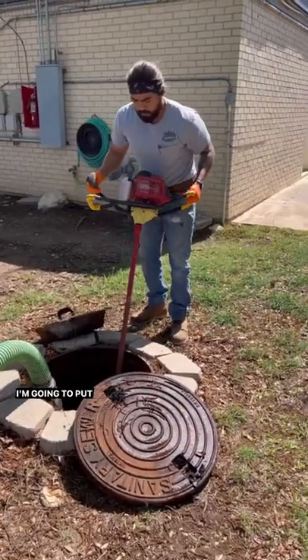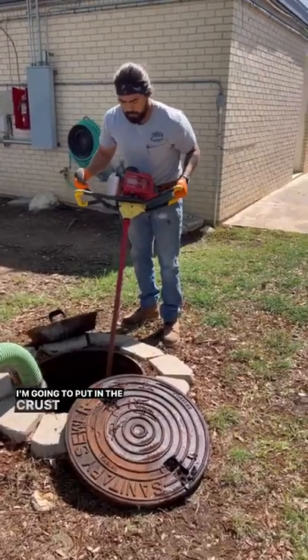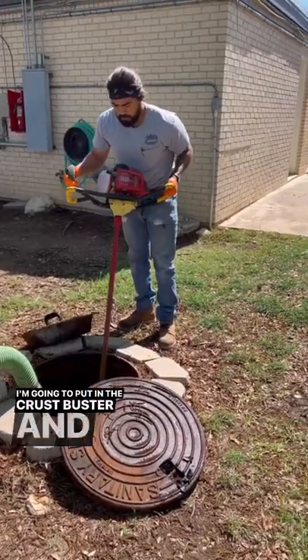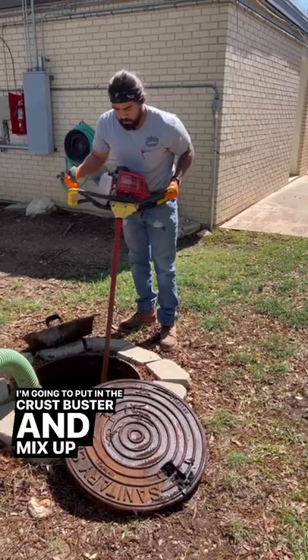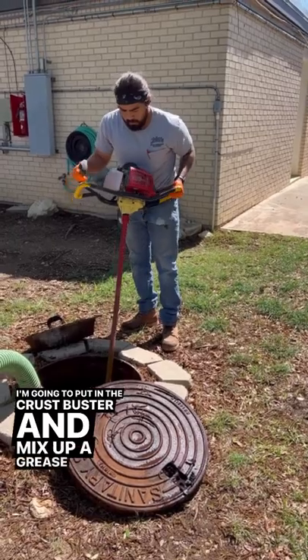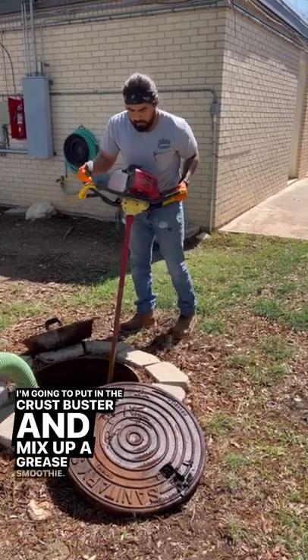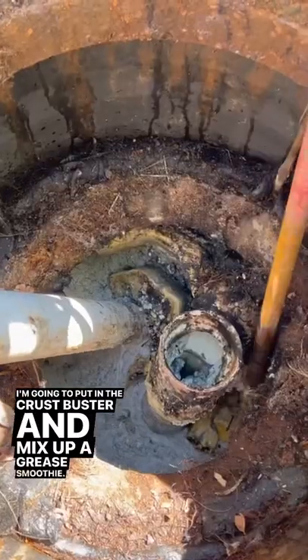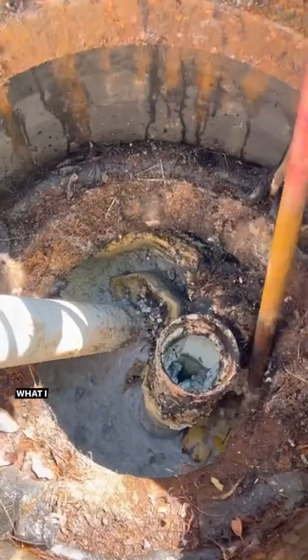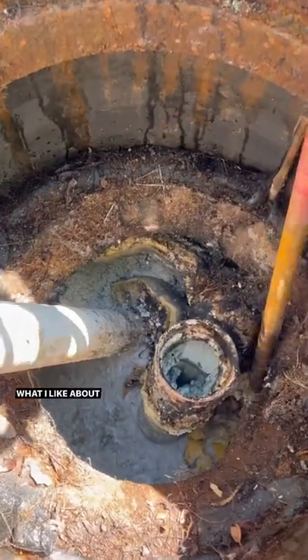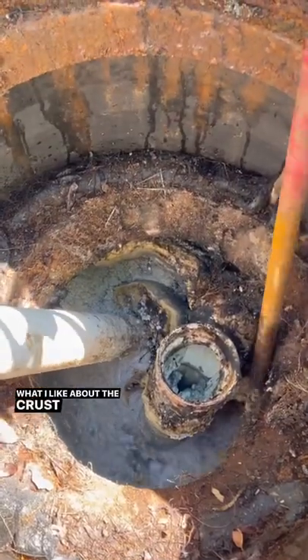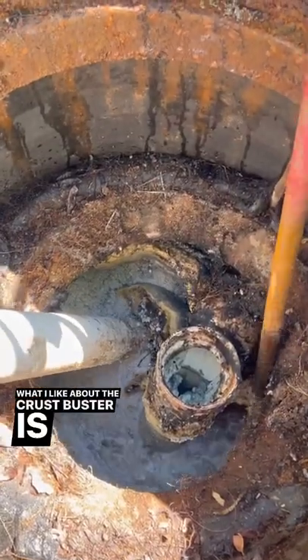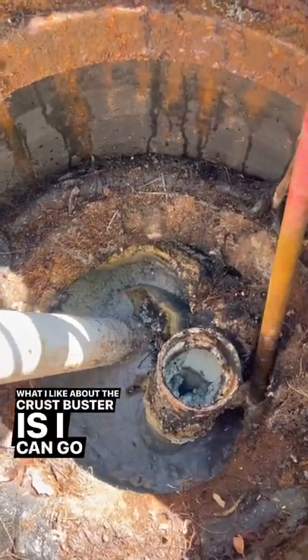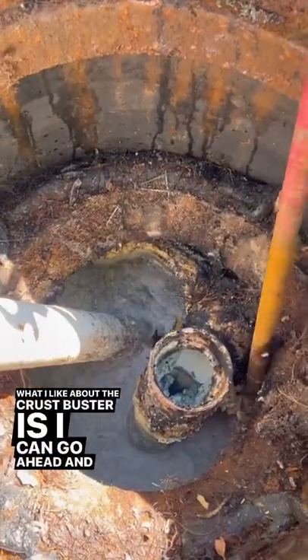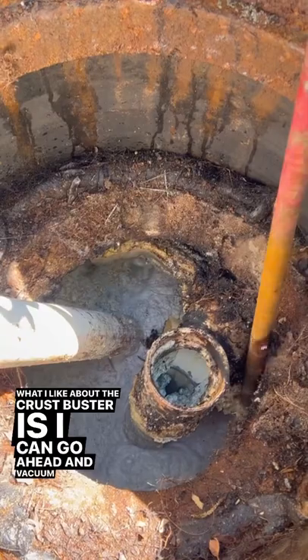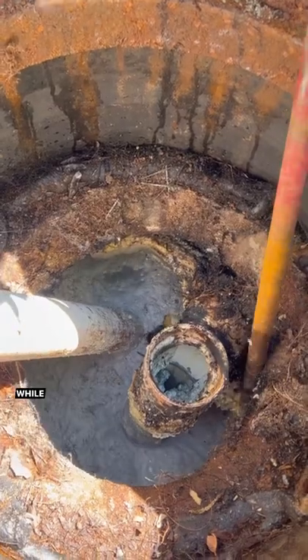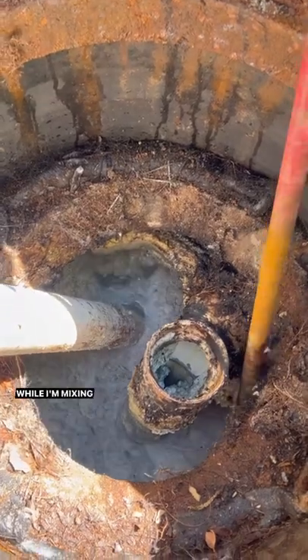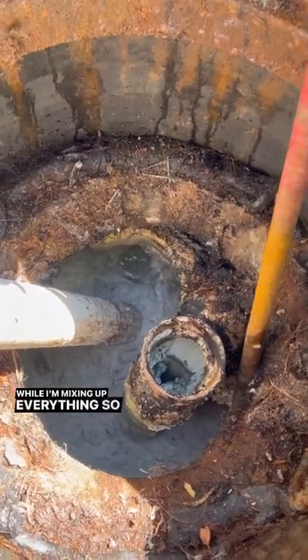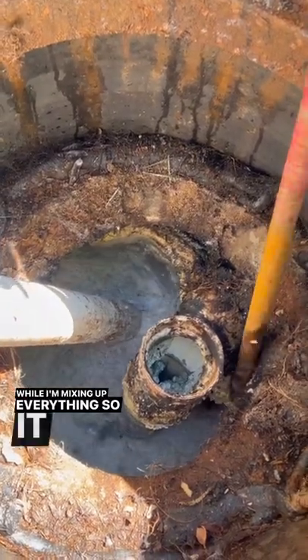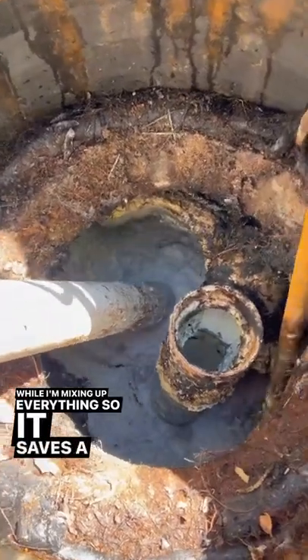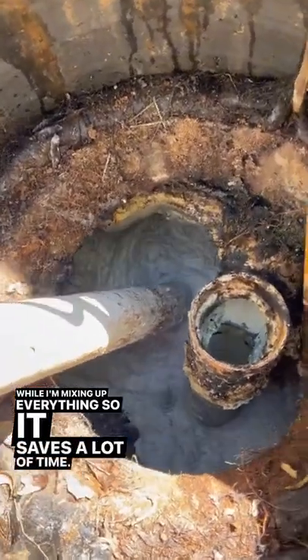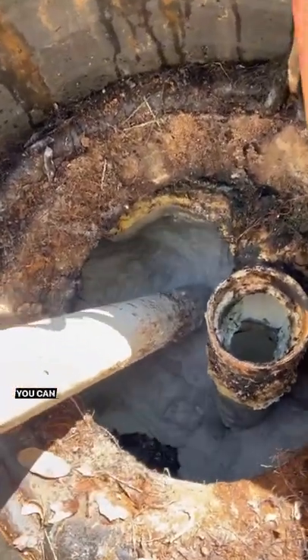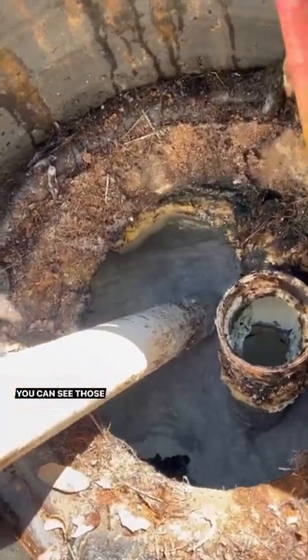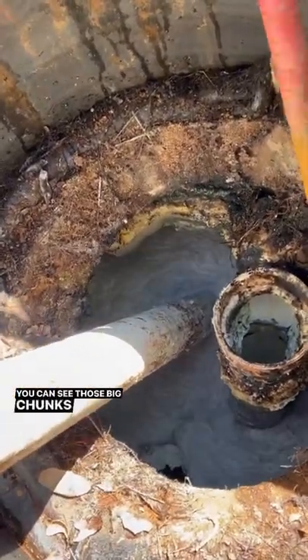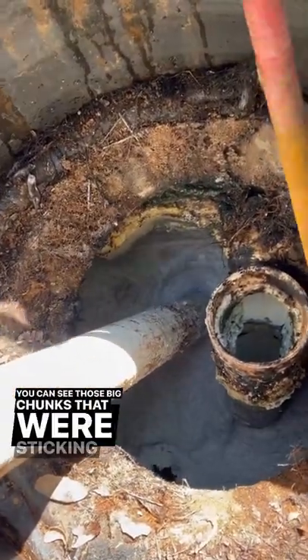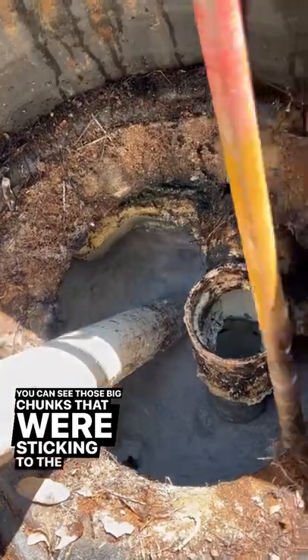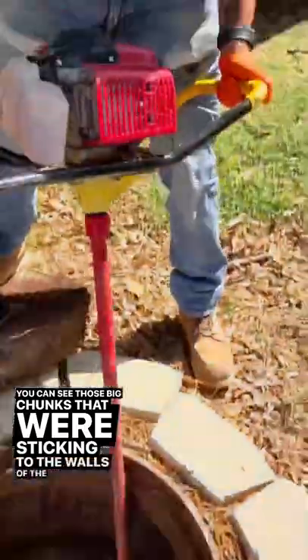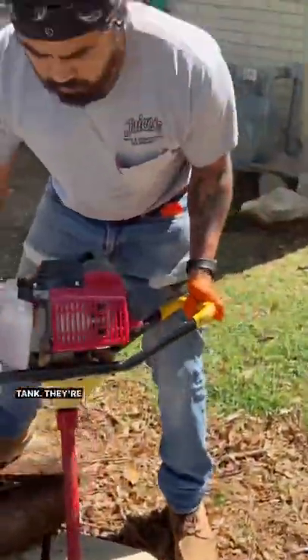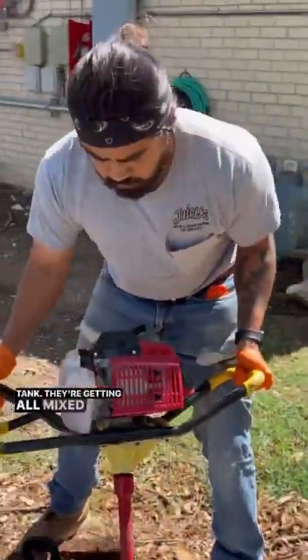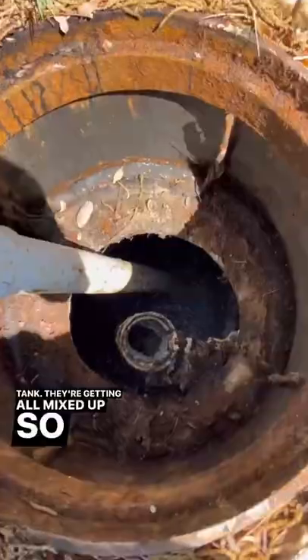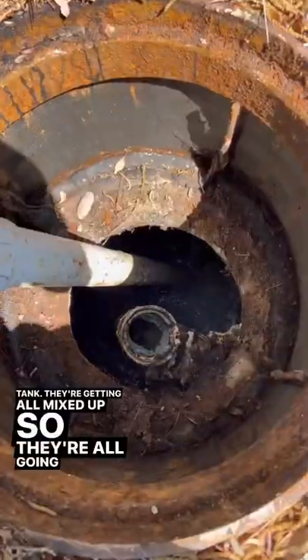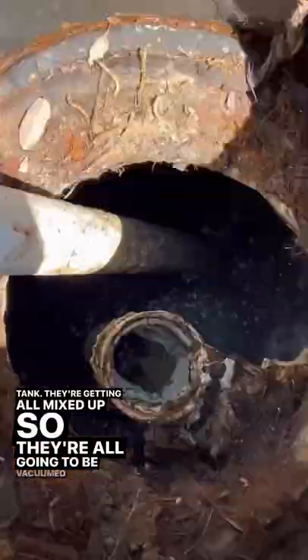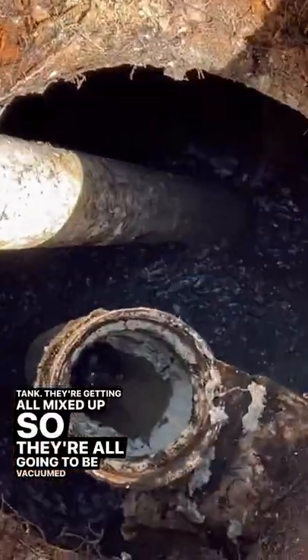Now I'm going to put in the Crust Buster and mix up a grease smoothie. What I like about the Crust Buster is I can go ahead and vacuum out while I'm mixing up everything, so it saves a lot of time. You can see those big chunks that were sticking to the walls of the tank — they're getting all mixed up so they're all going to be vacuumed out.